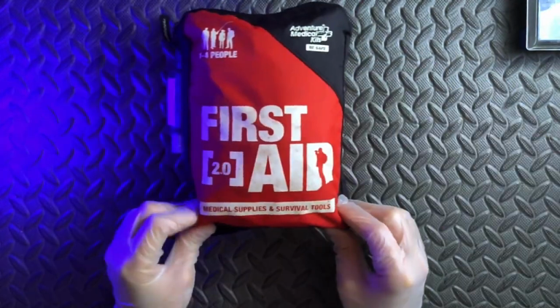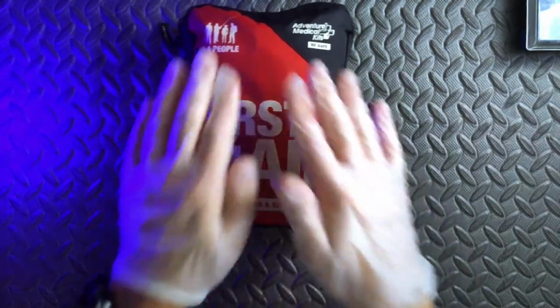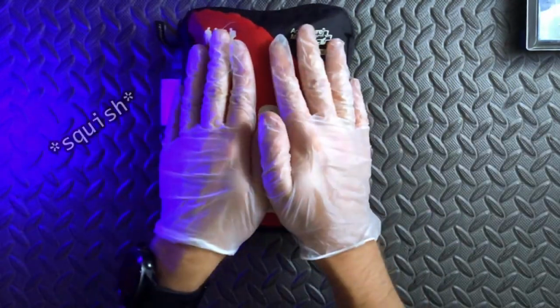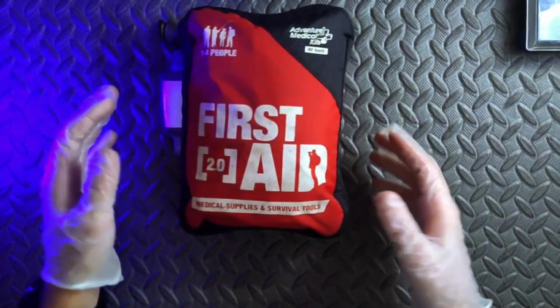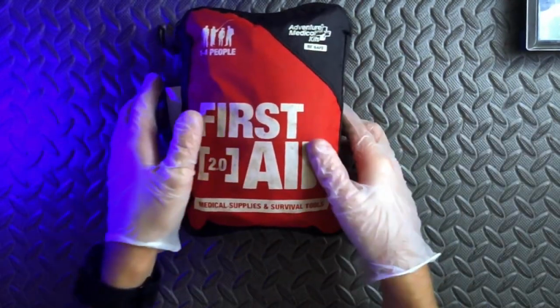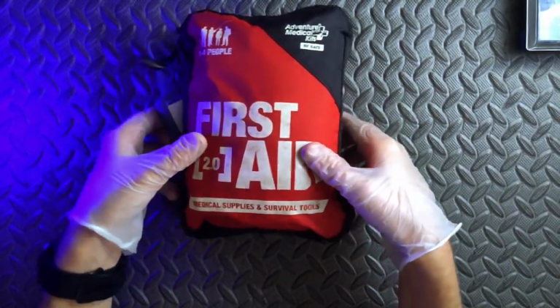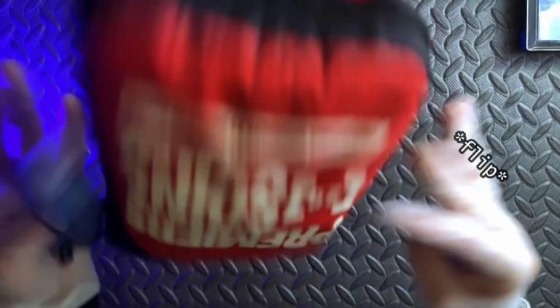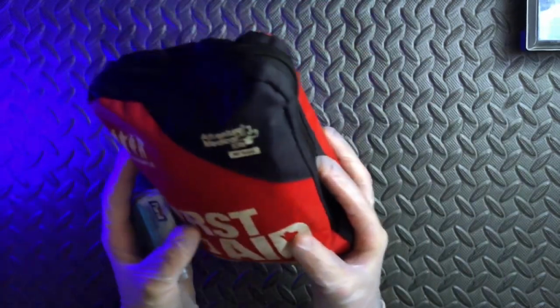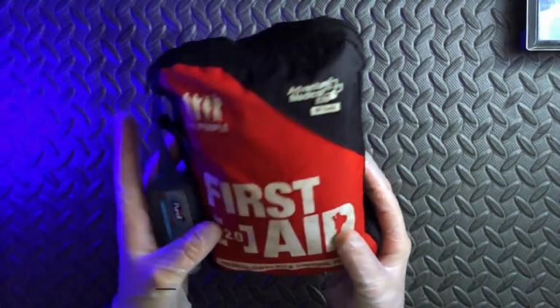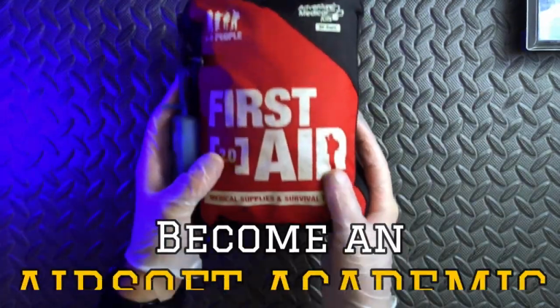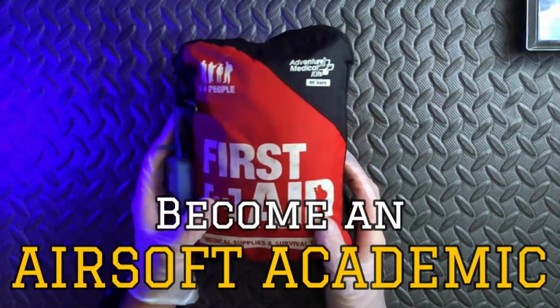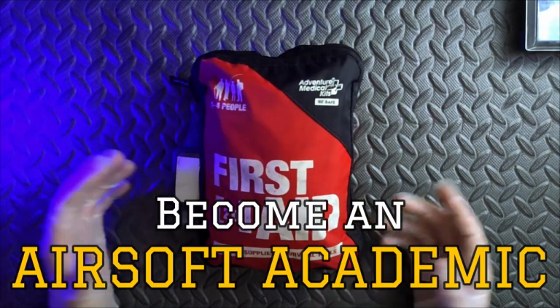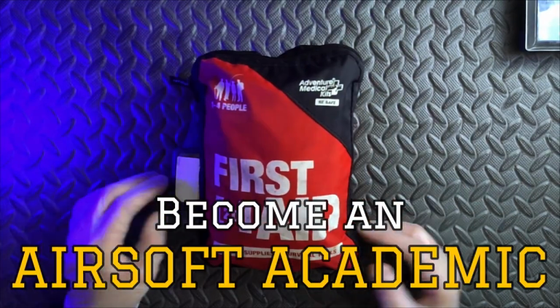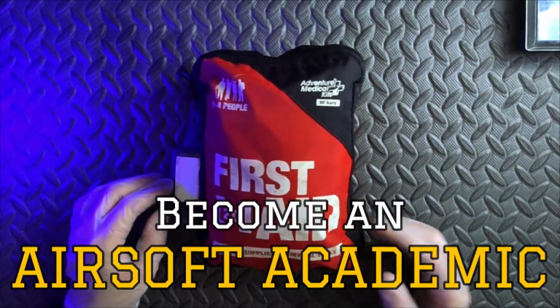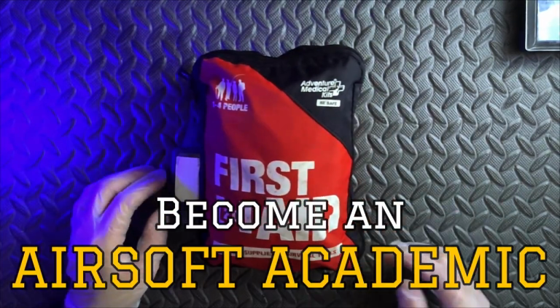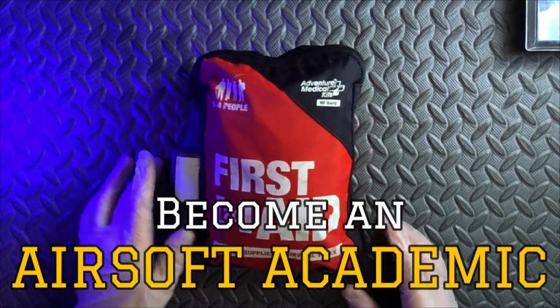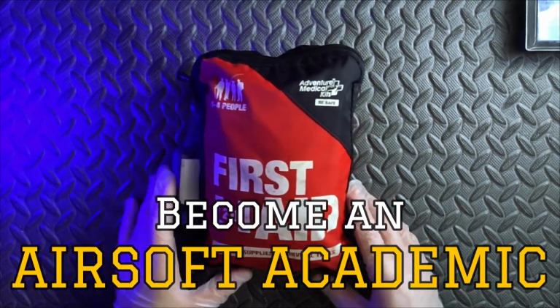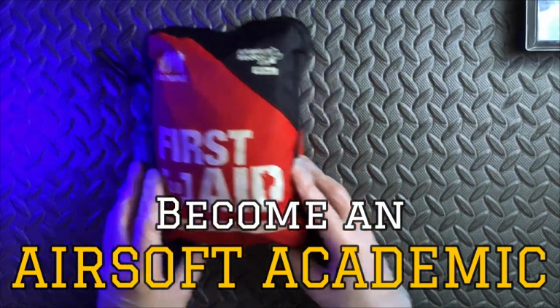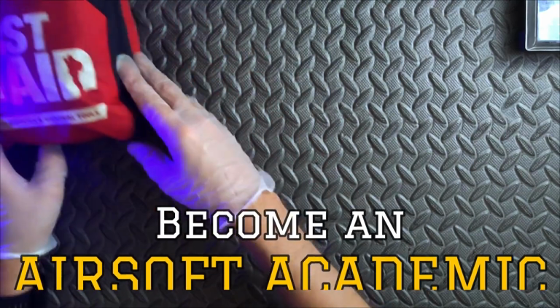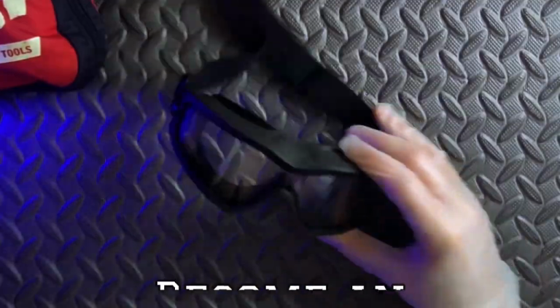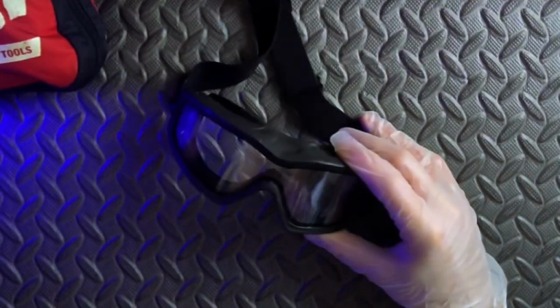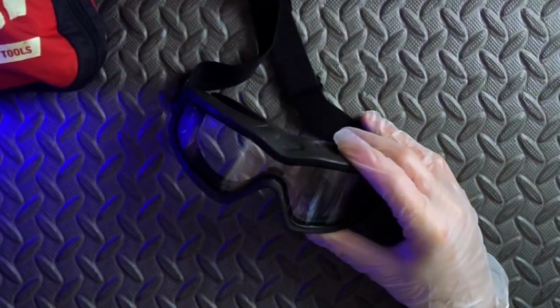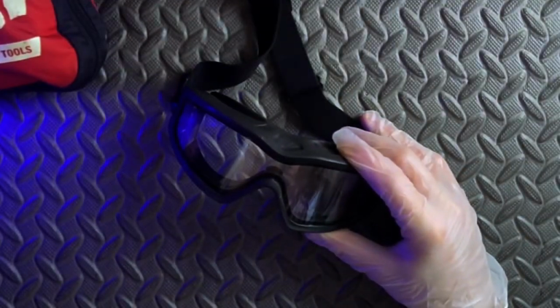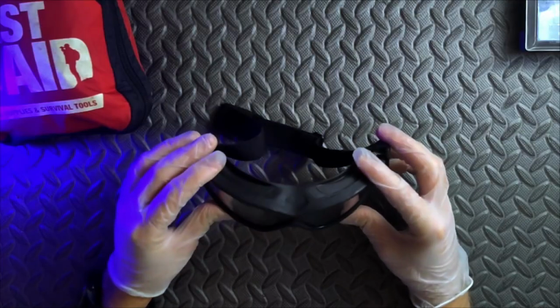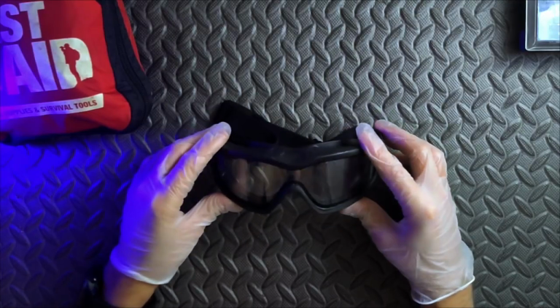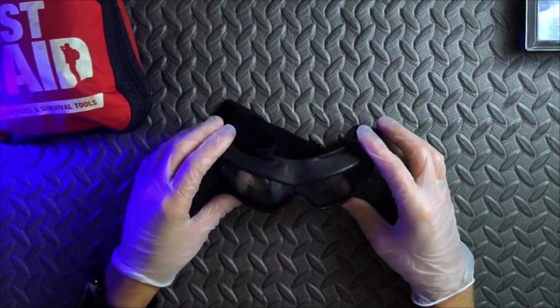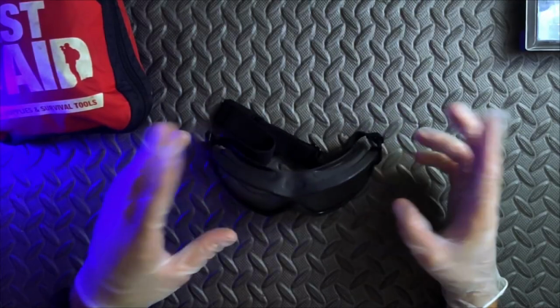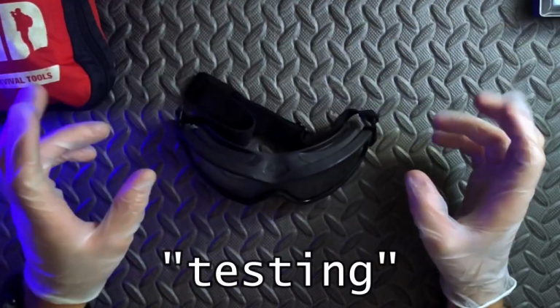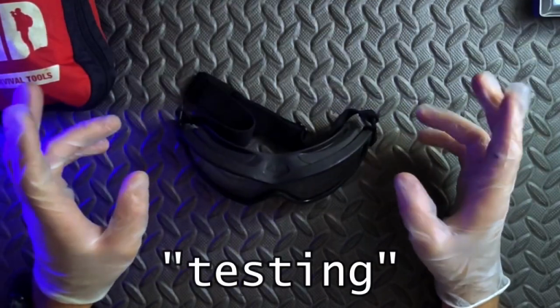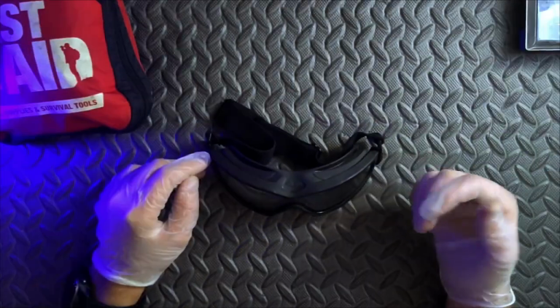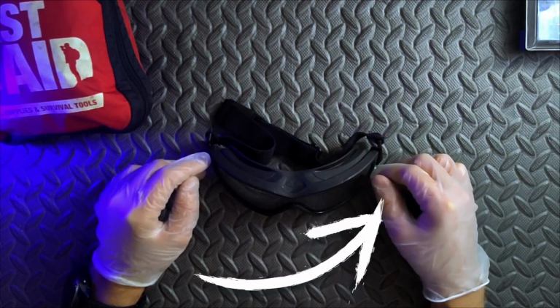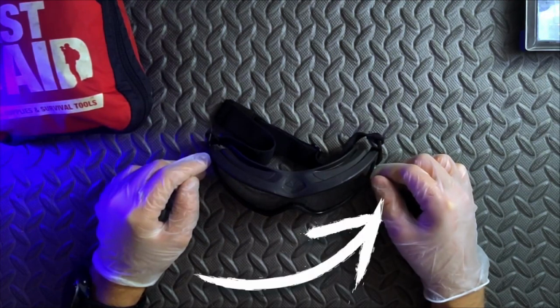There's a lot more to cover on this subject and we're going to be going over that in the very near future, so make sure you're subscribed. Now when it comes to safety, another thing we need to make sure we've got squared away is our eye protection. We actually made a video testing them out, so check that out if you haven't seen it.